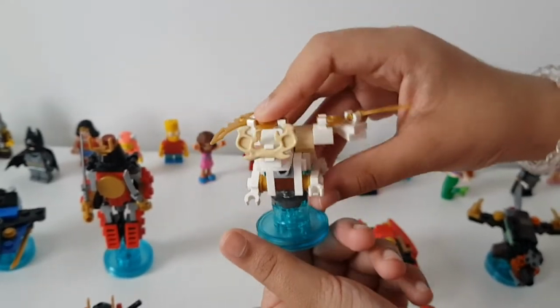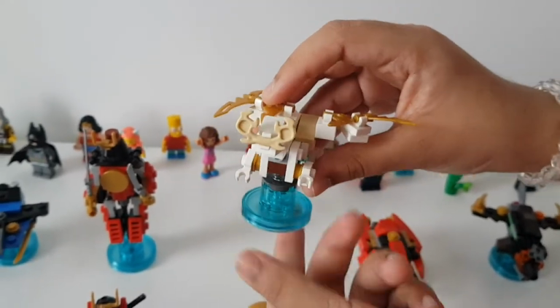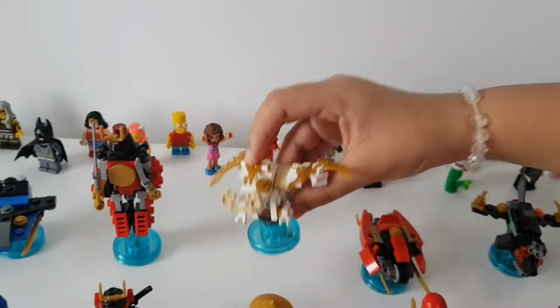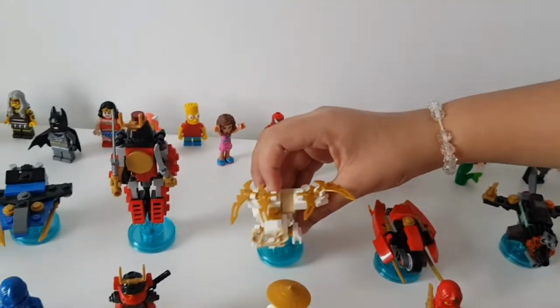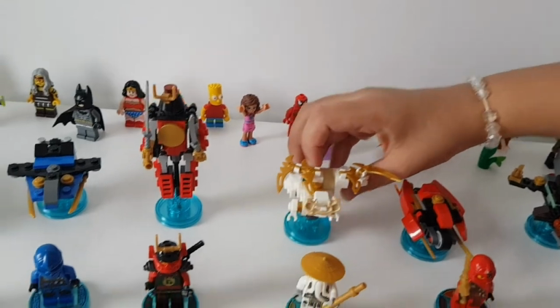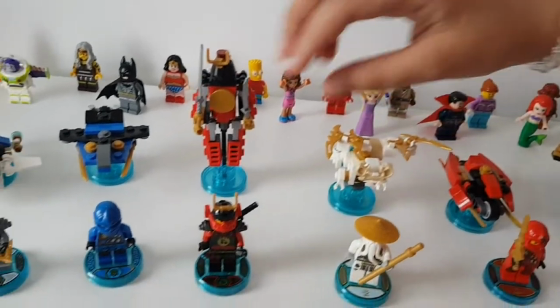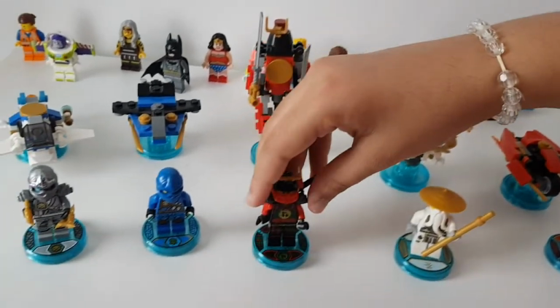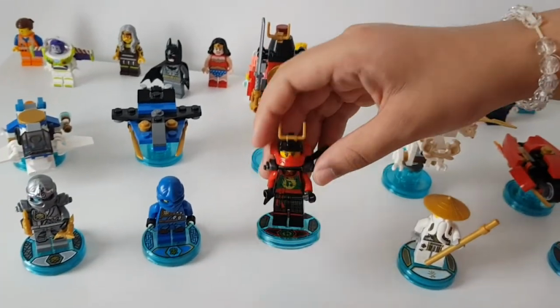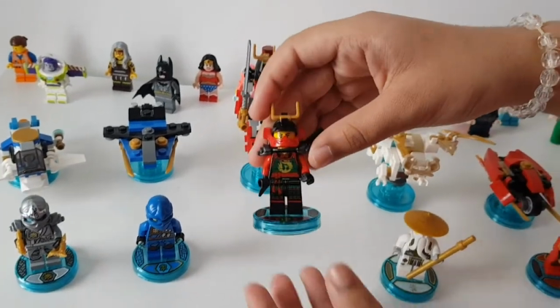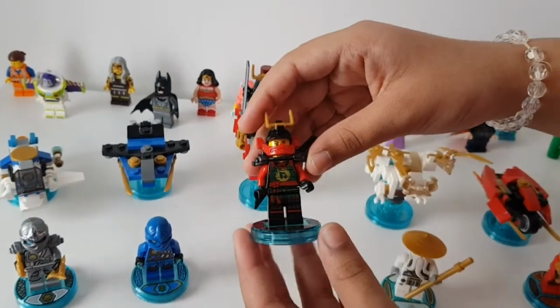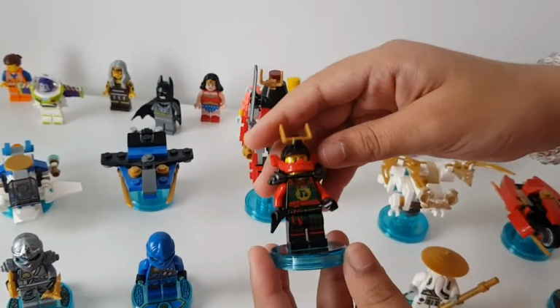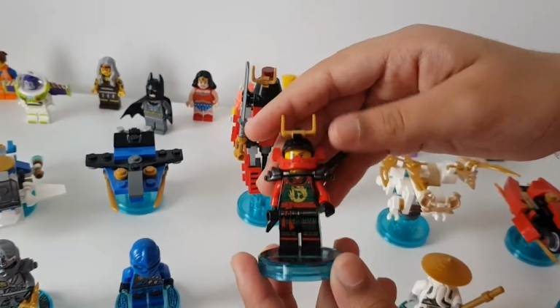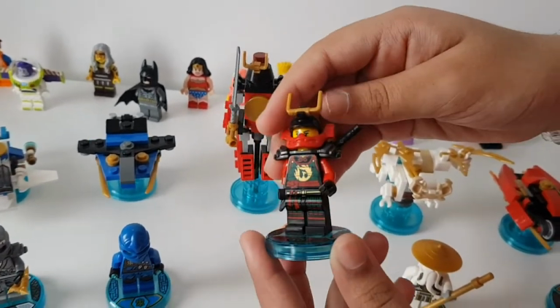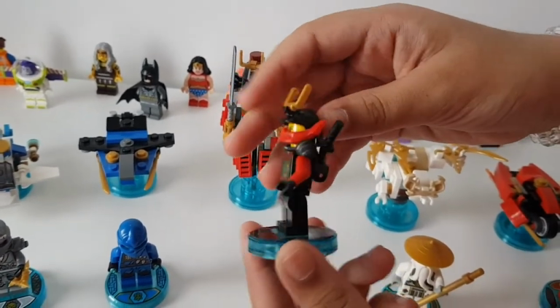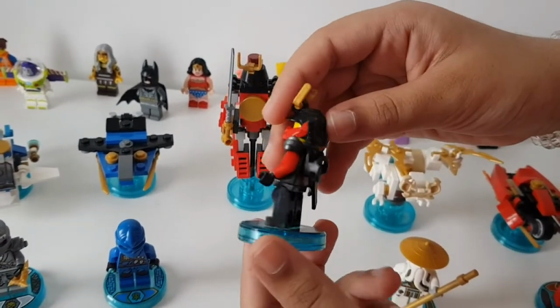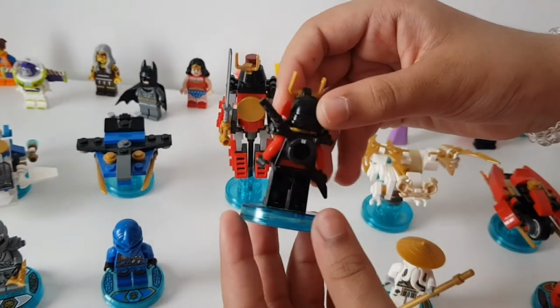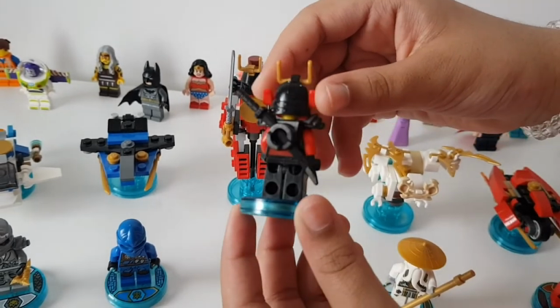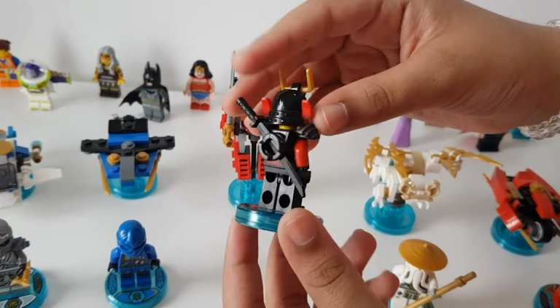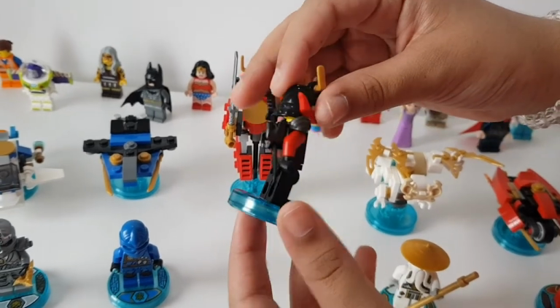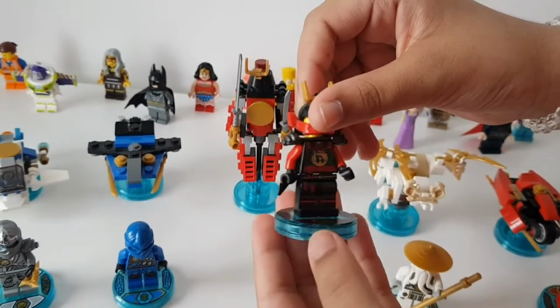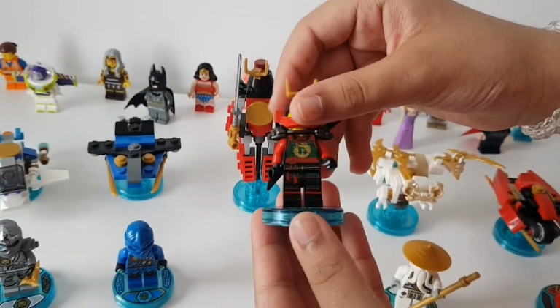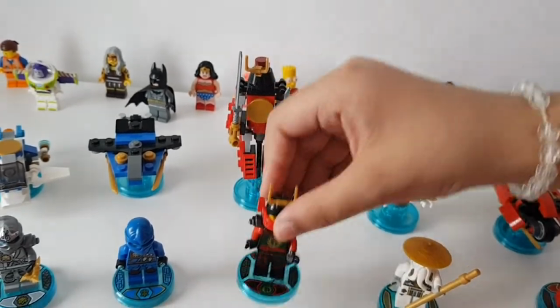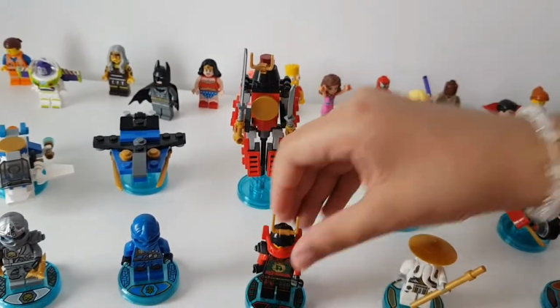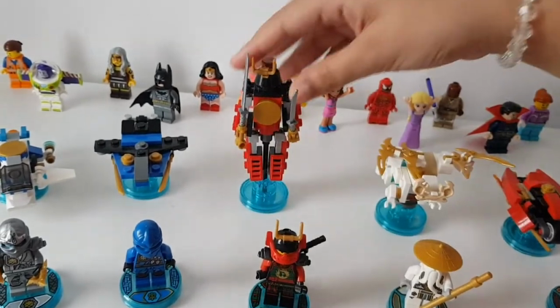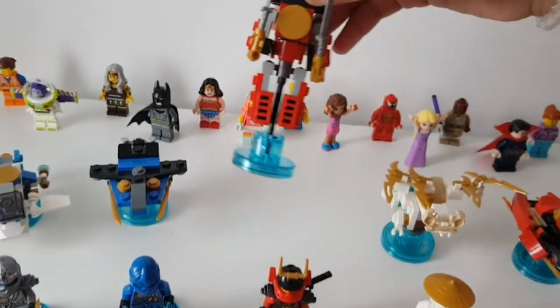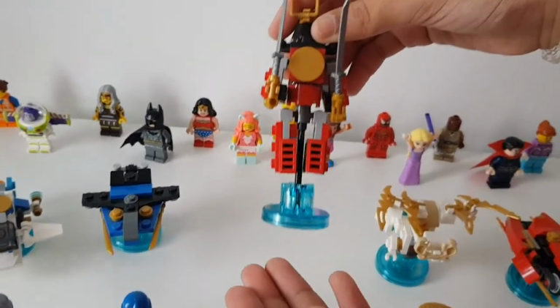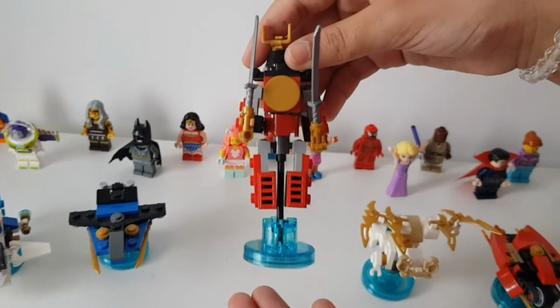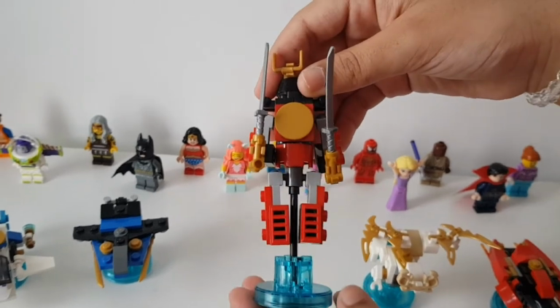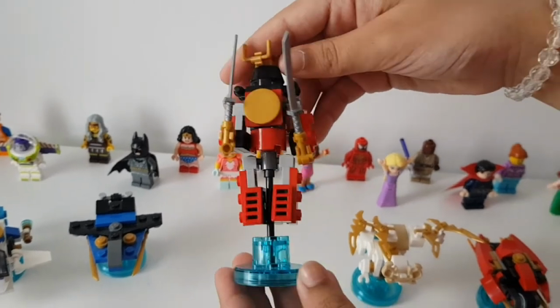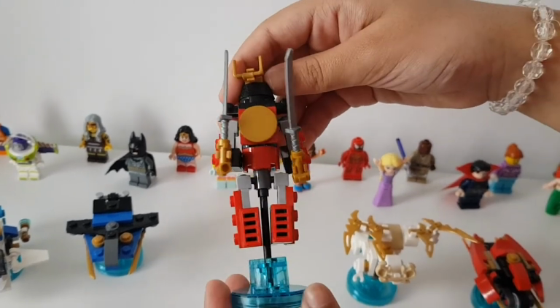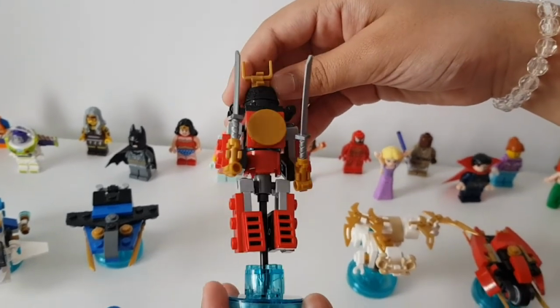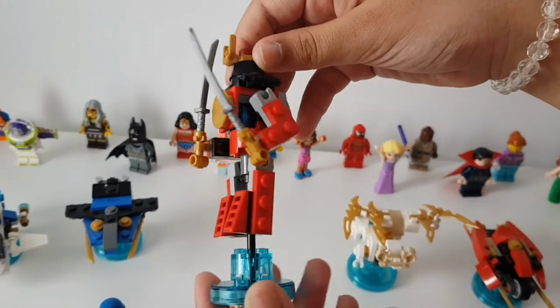This is Nya in her Samurai X suit — that's really cool, she has lots of details as well. And then this is the Samurai X mech, which is like her robot suit that she goes into — also really really nice.